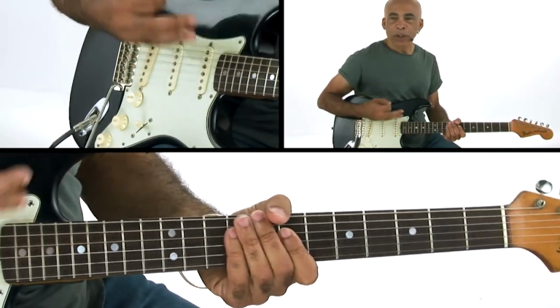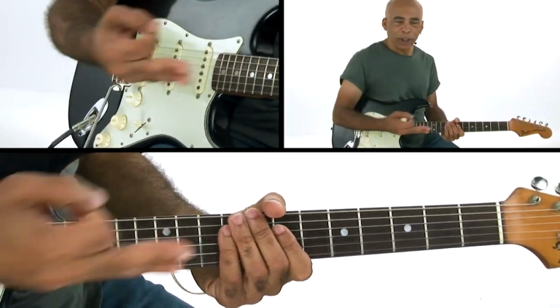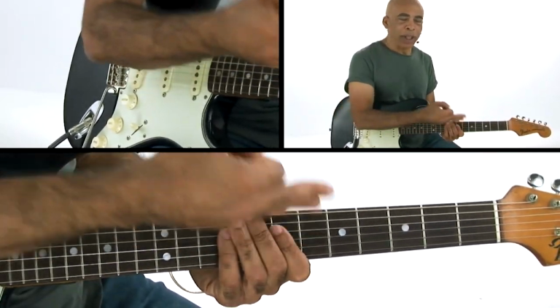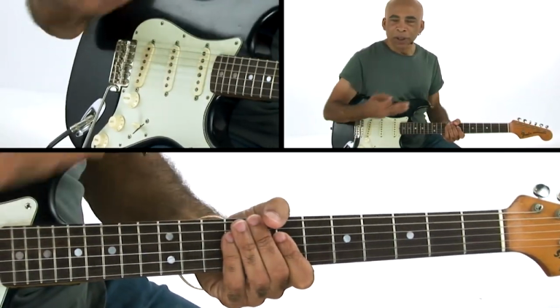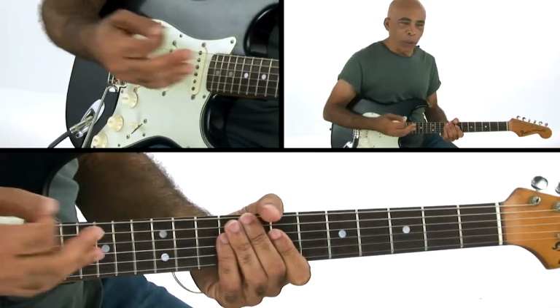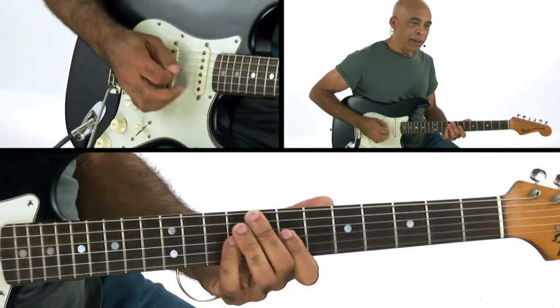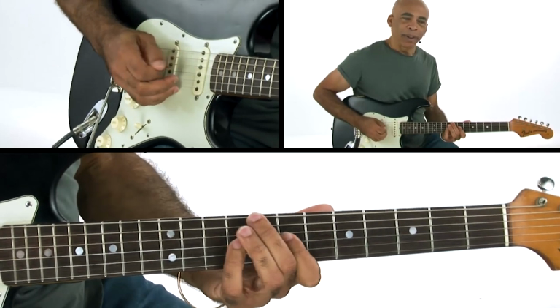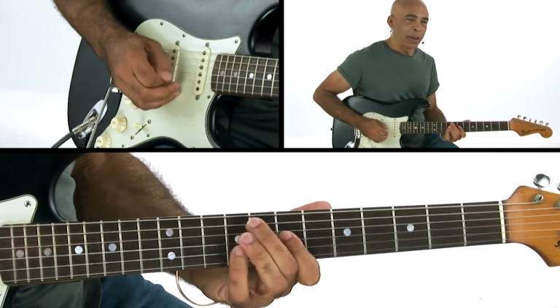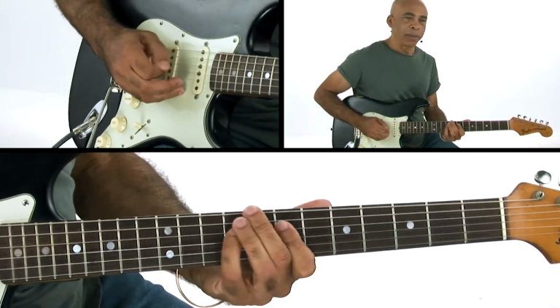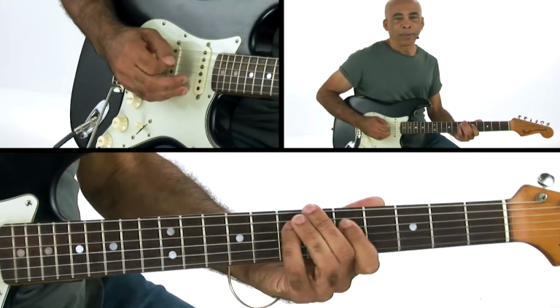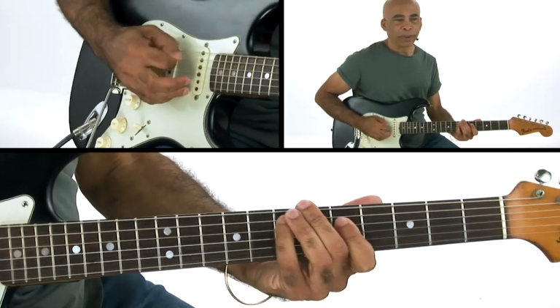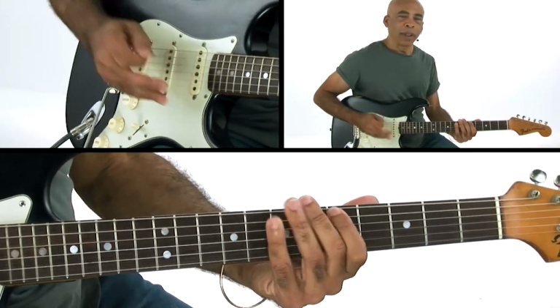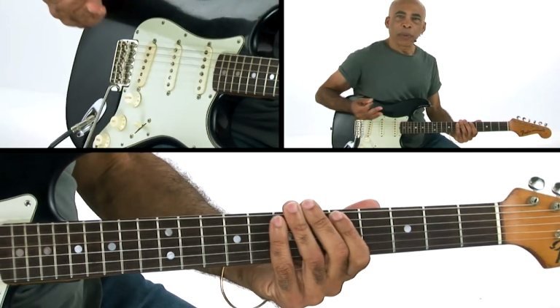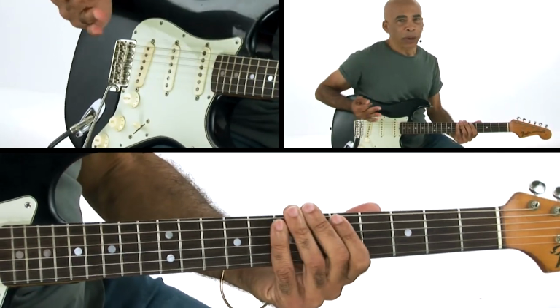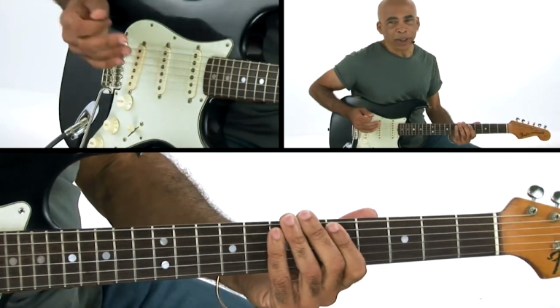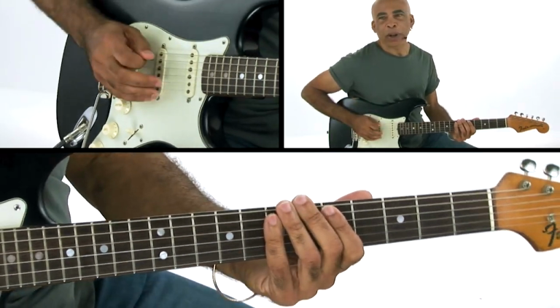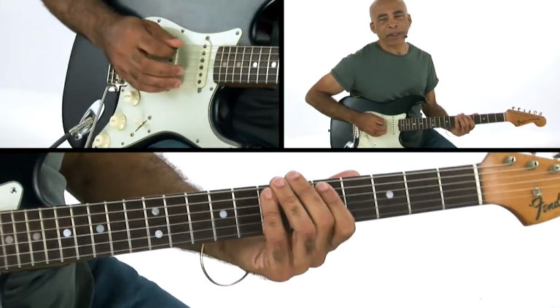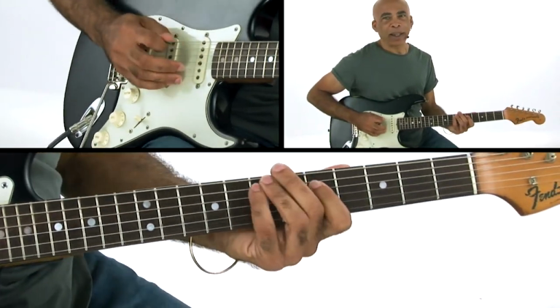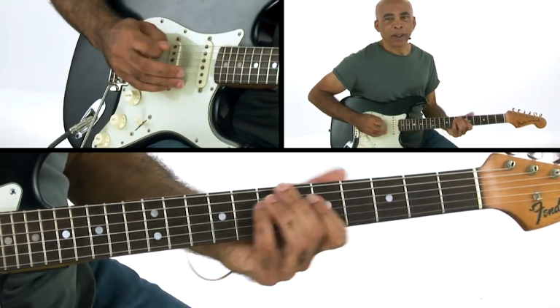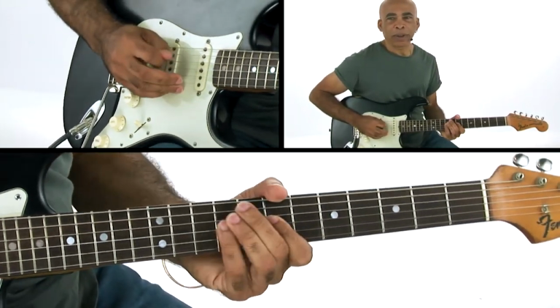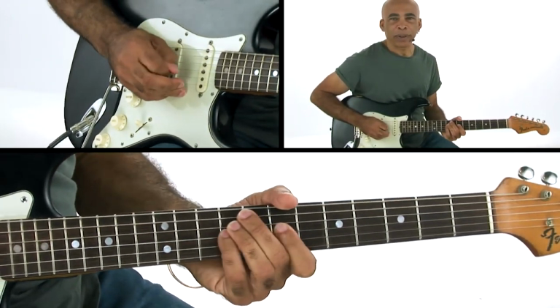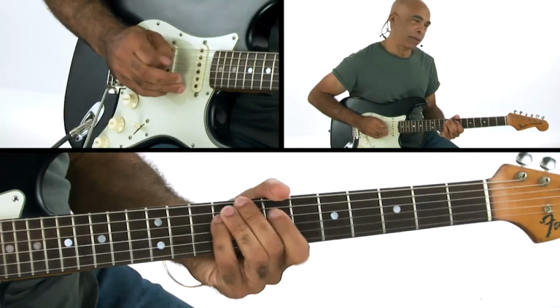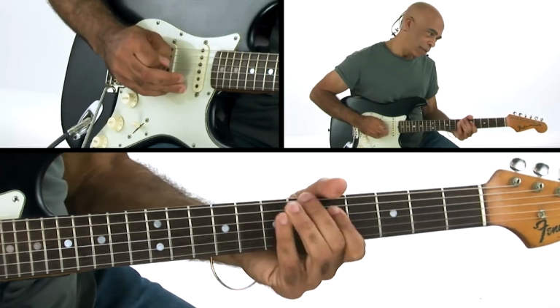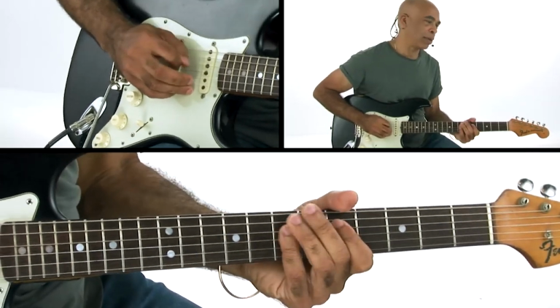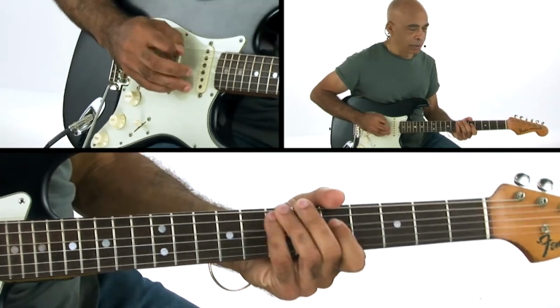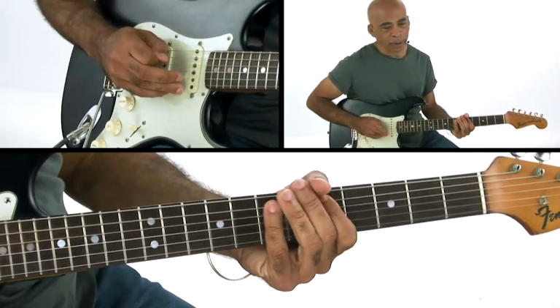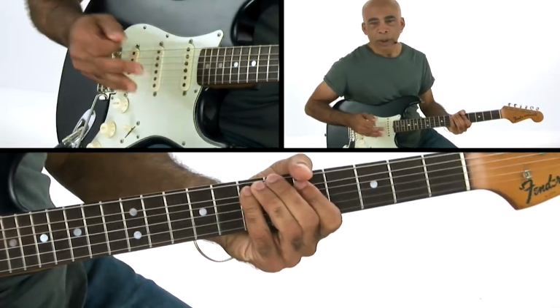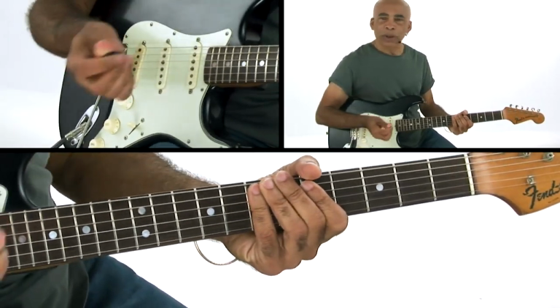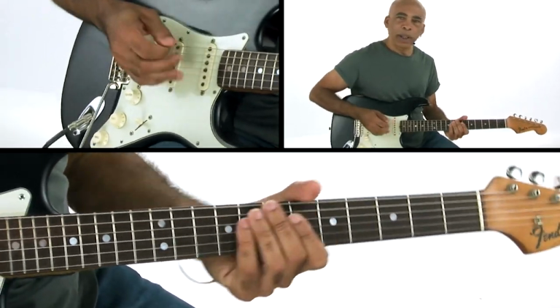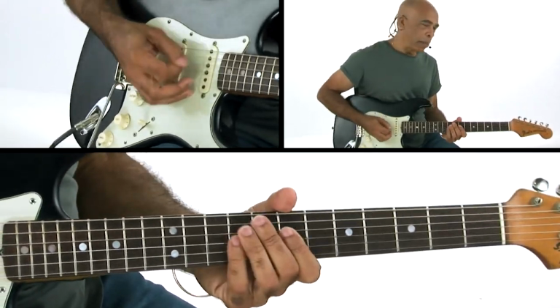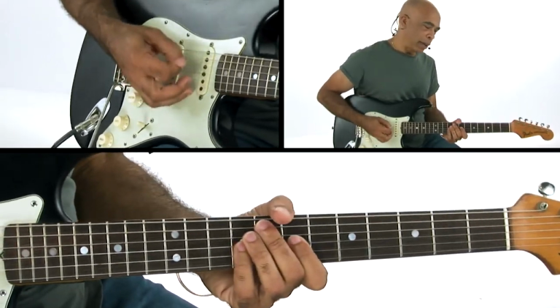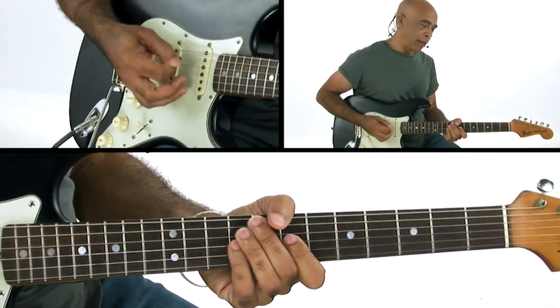So you can see, note-wise, we're not doing anything terribly exciting. It's all E minor pentatonic.